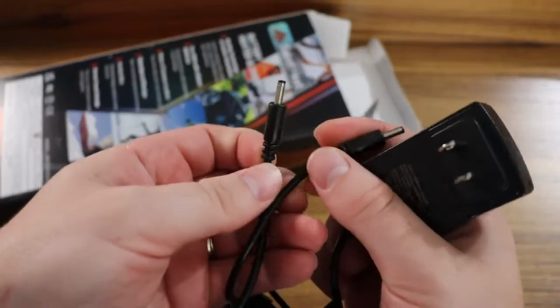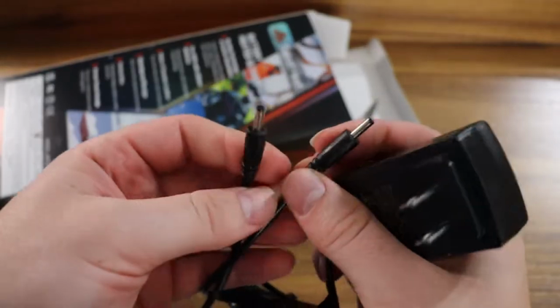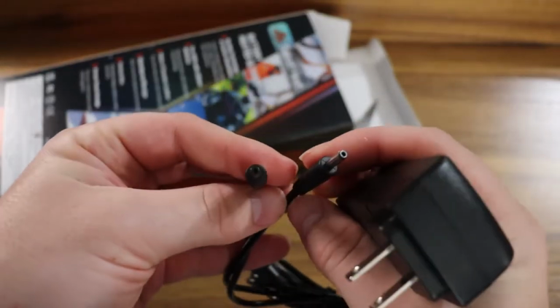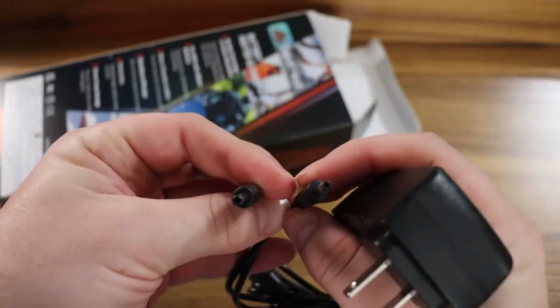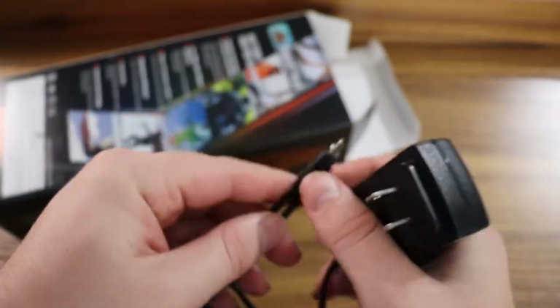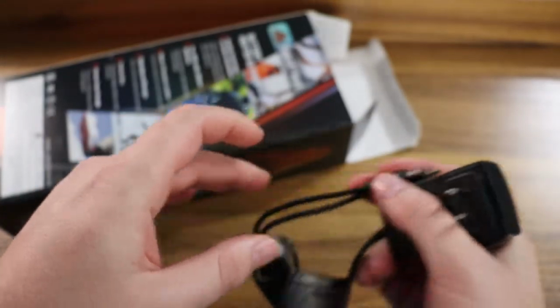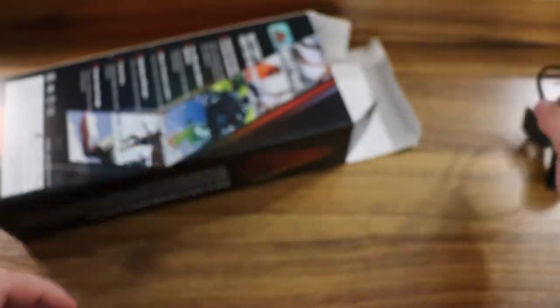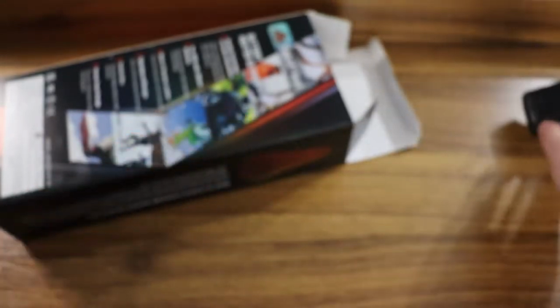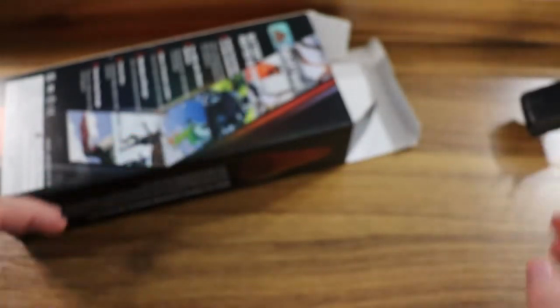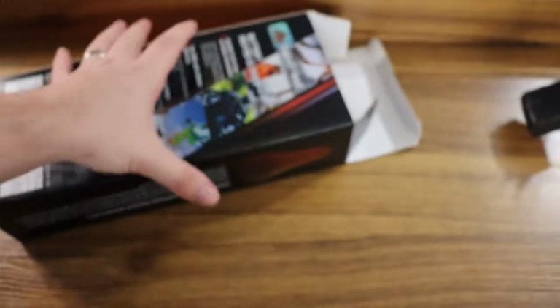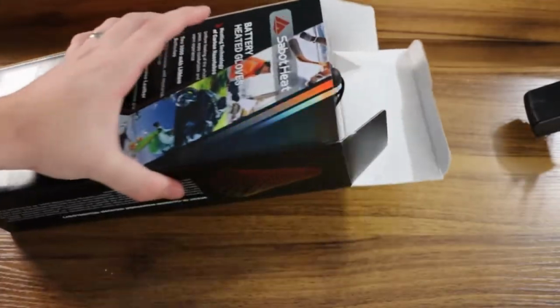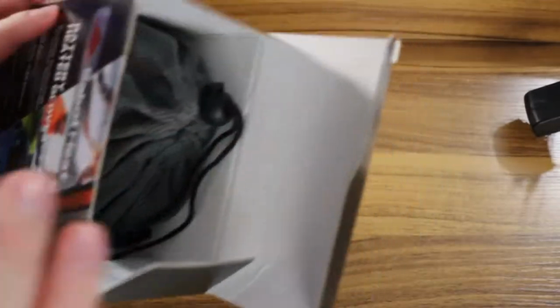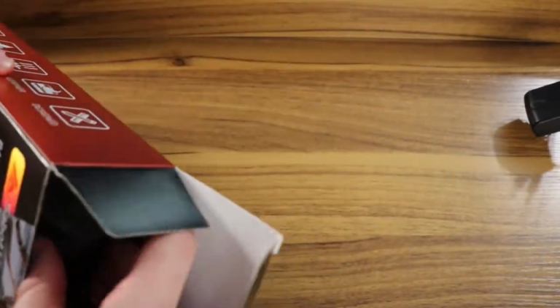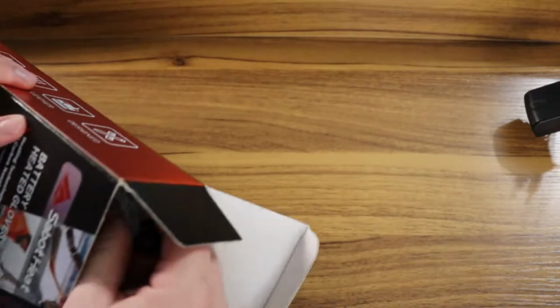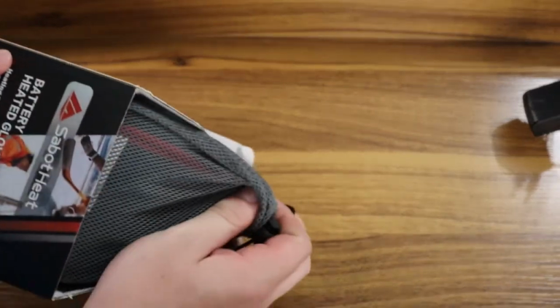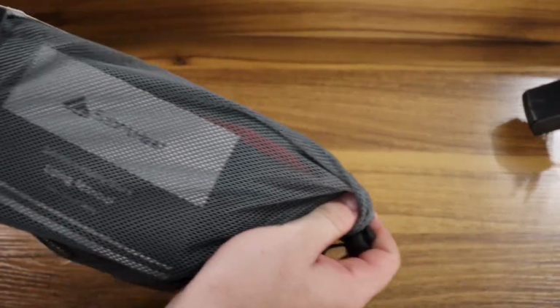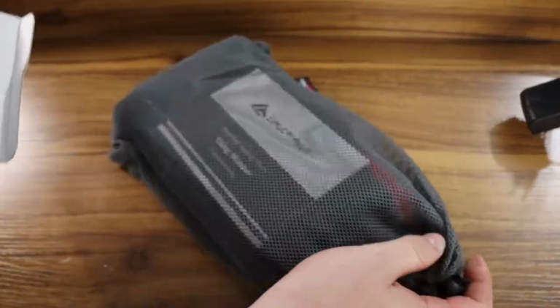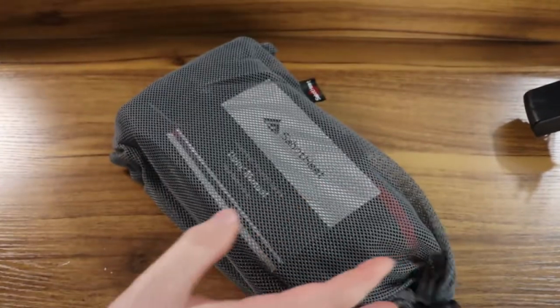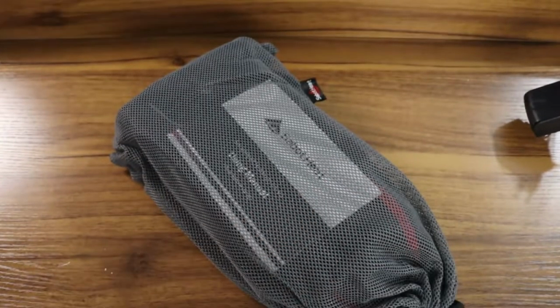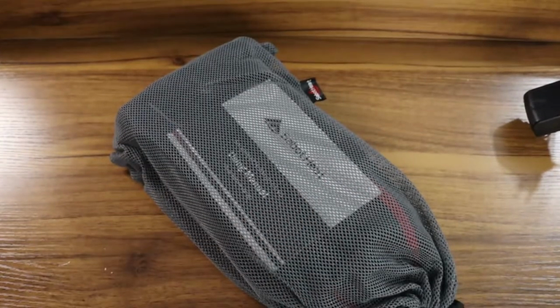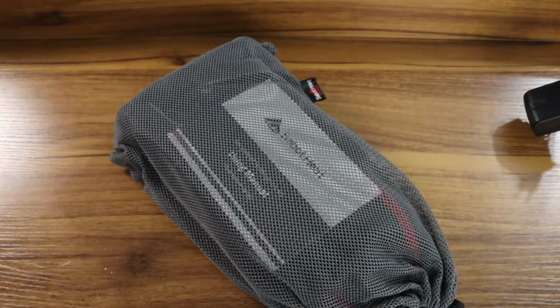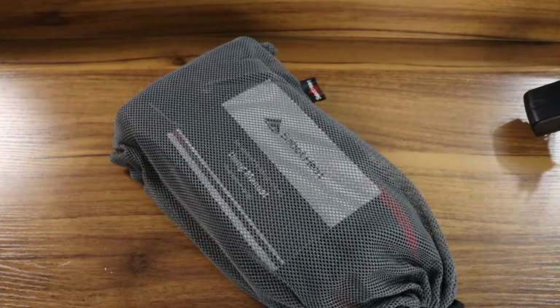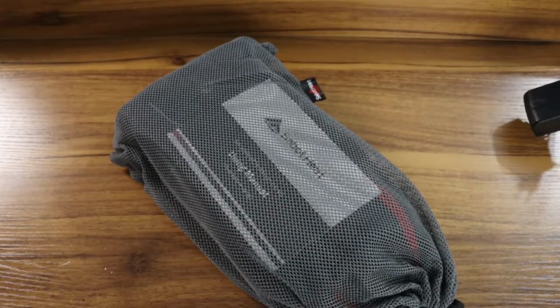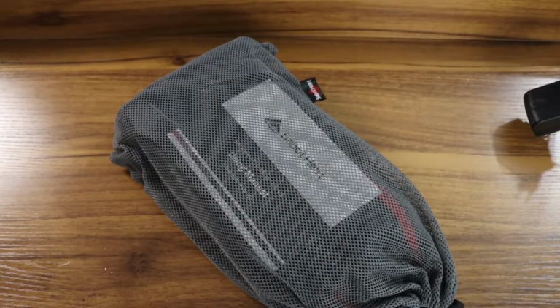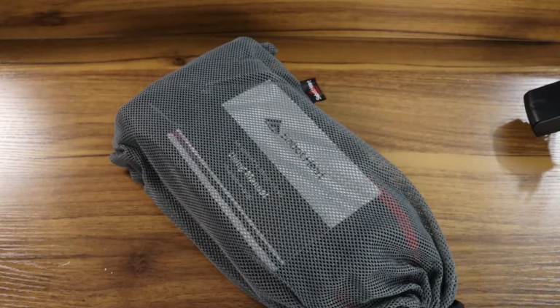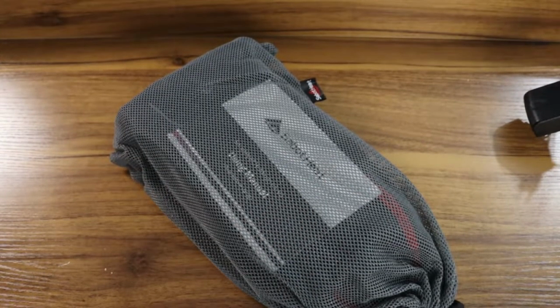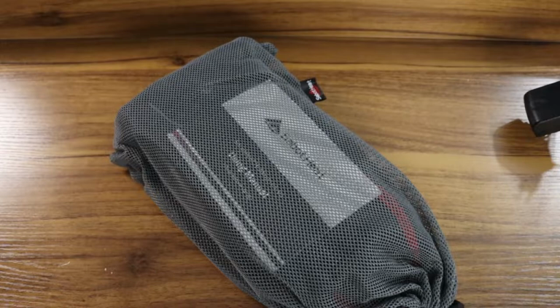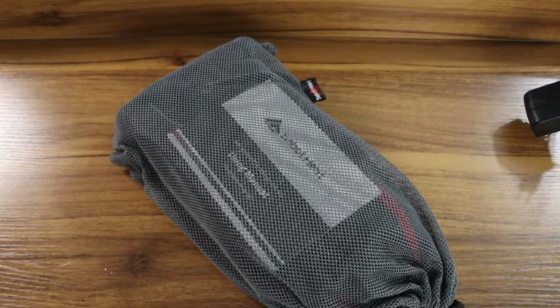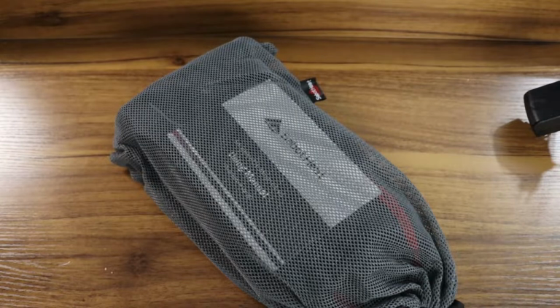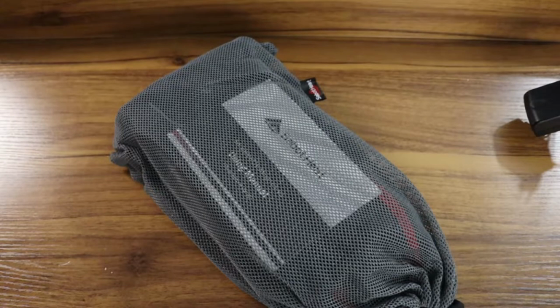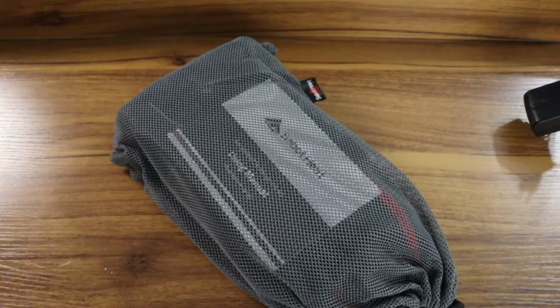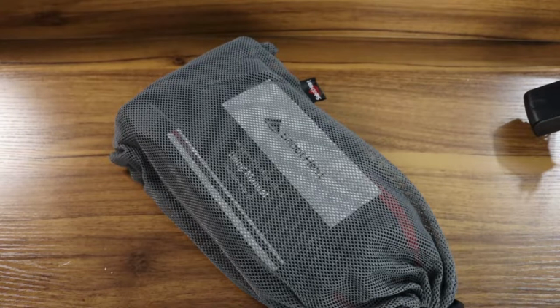There you see the charging mechanism. It is not USB type-C. I think it has to do with the type of batteries being used, but USB type-C would be nice because it would make it easier to use with a car charger, that kind of thing.